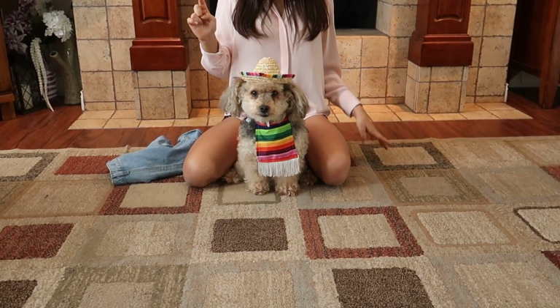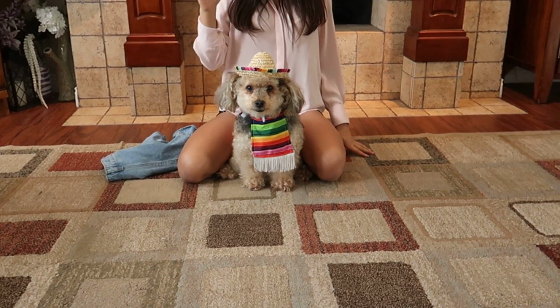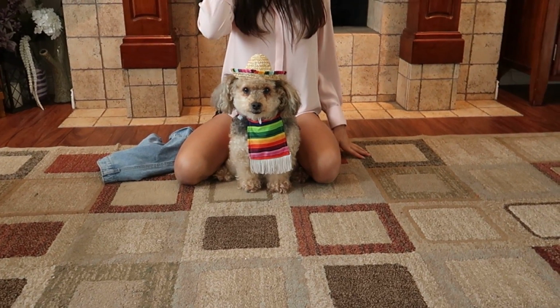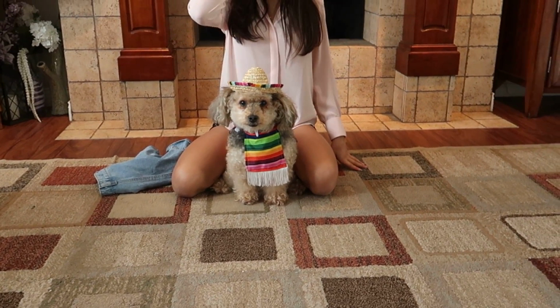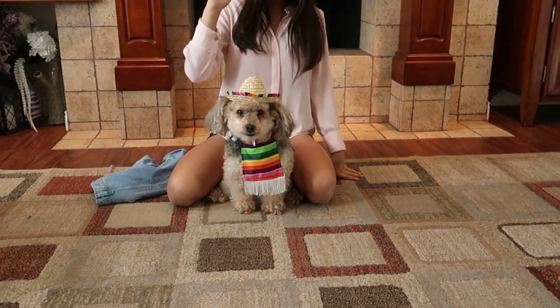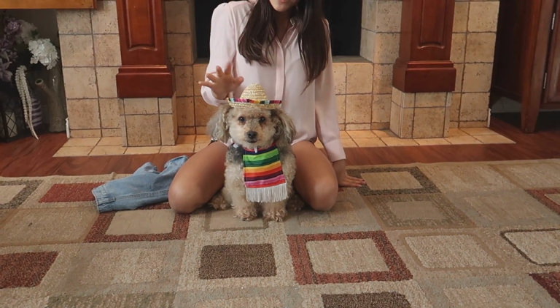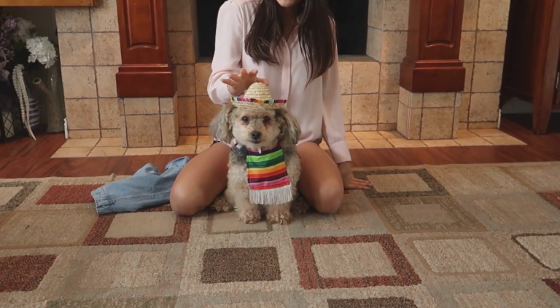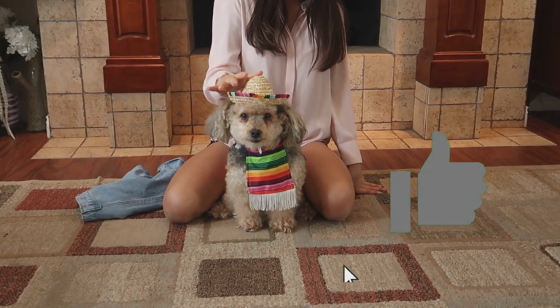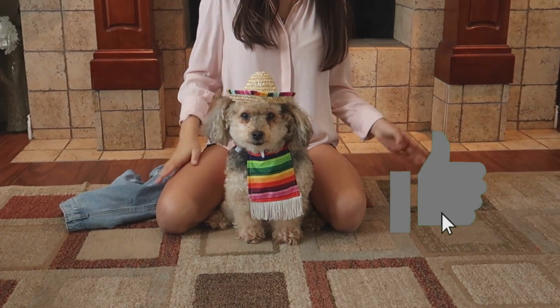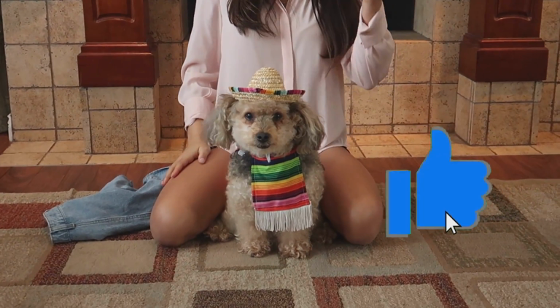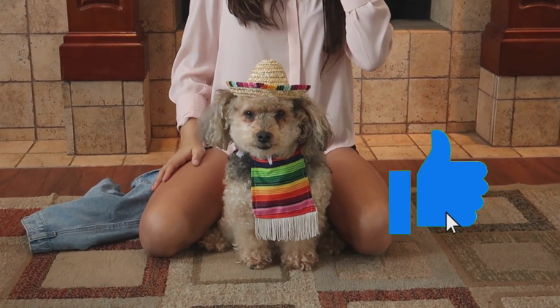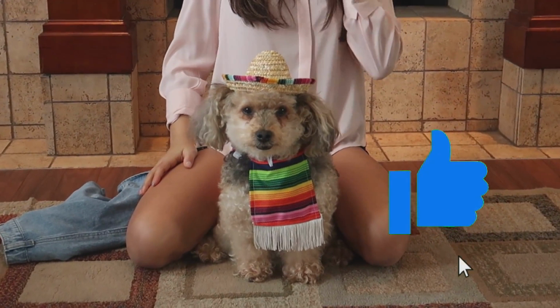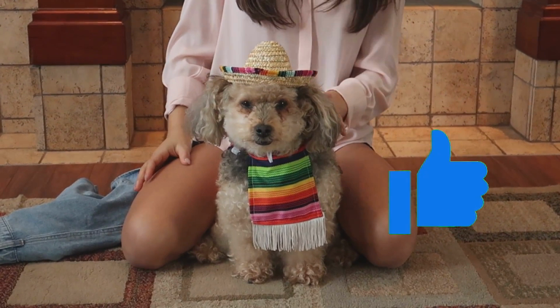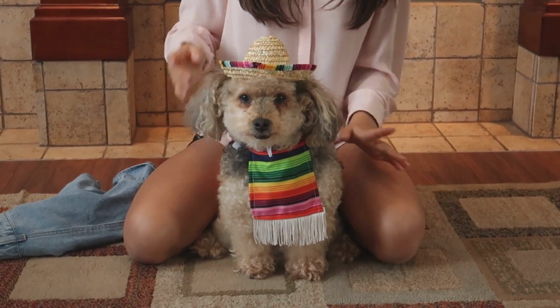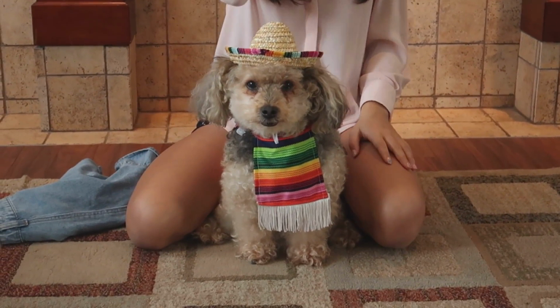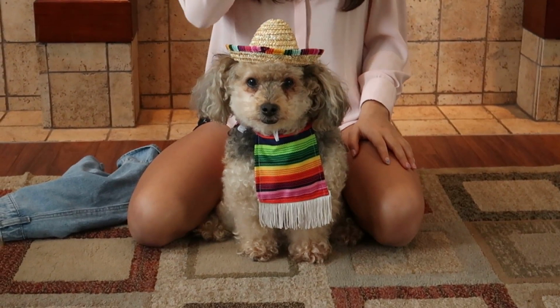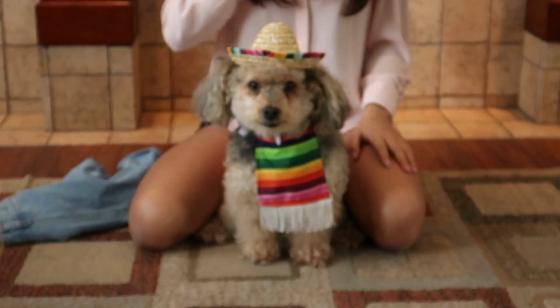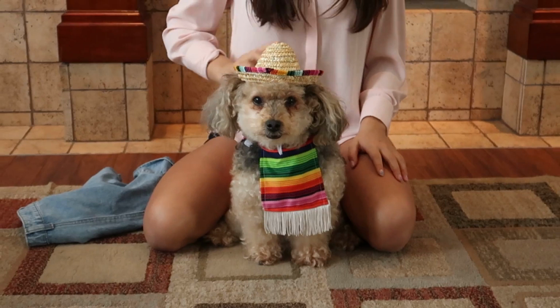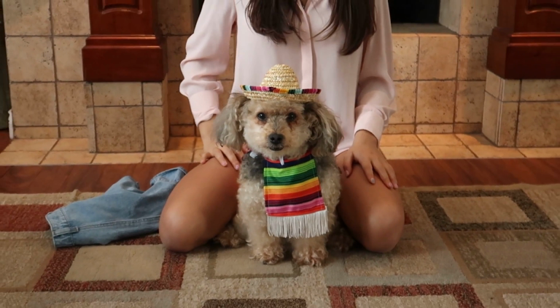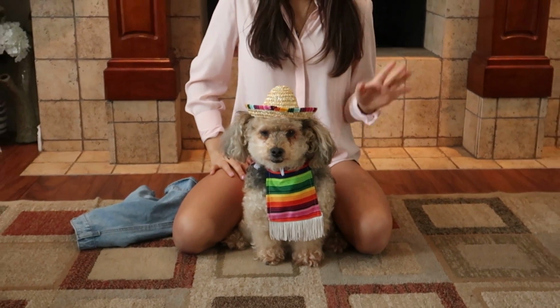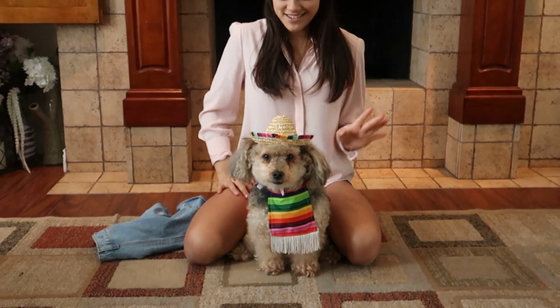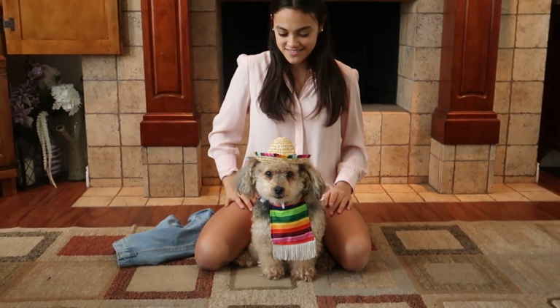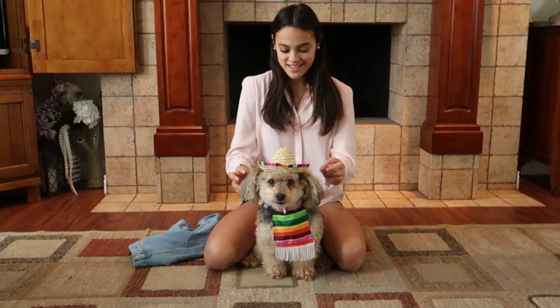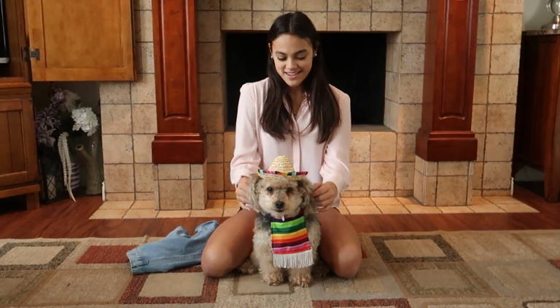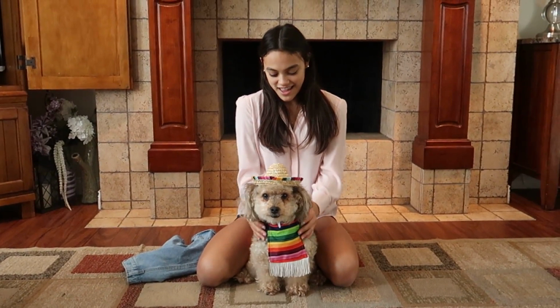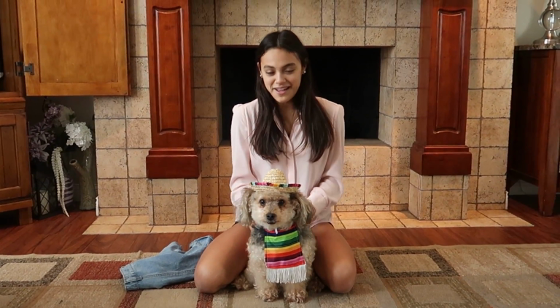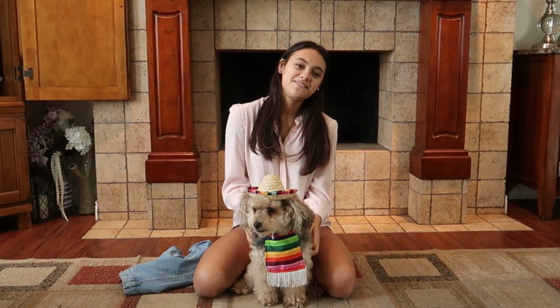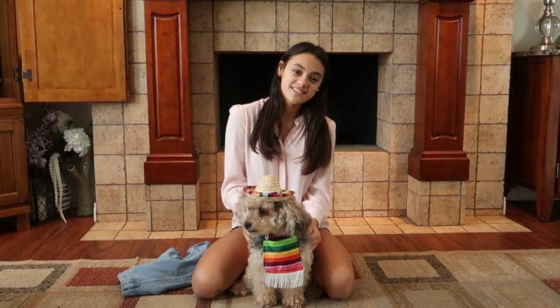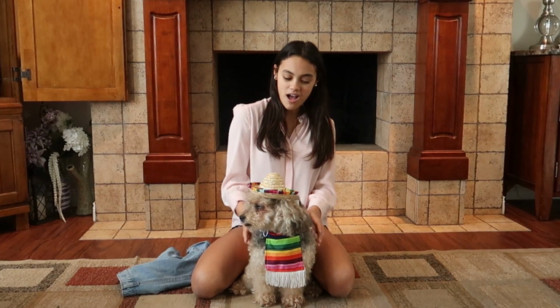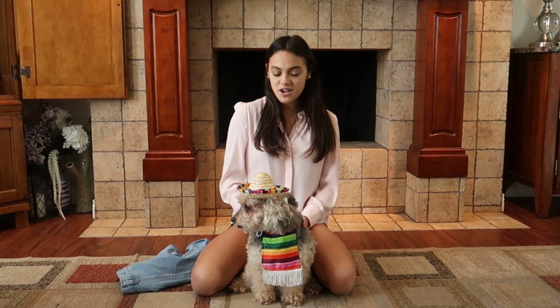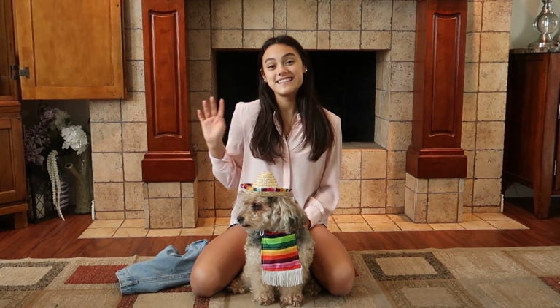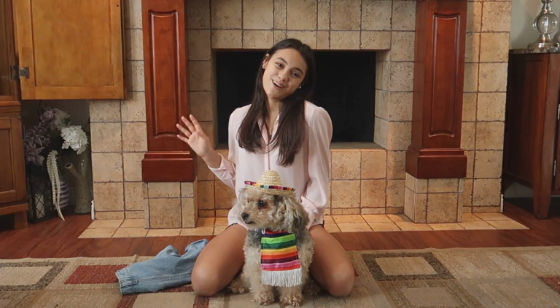But before we do that, look at Señor Gargas — he has his little poncho on and his sombrero, he just loves it. Anyway, let's go check them out.